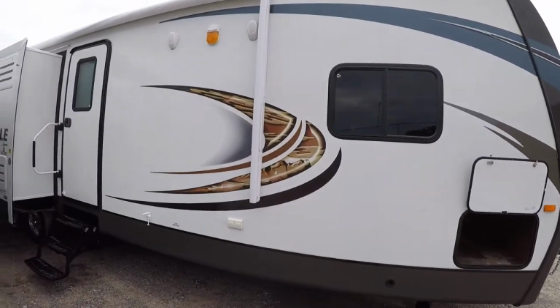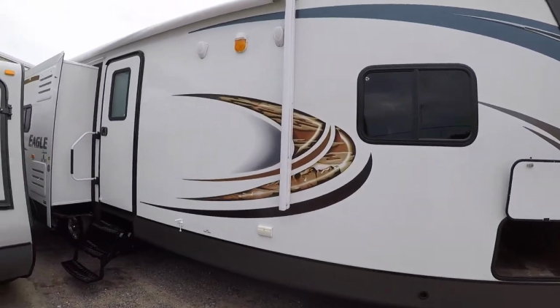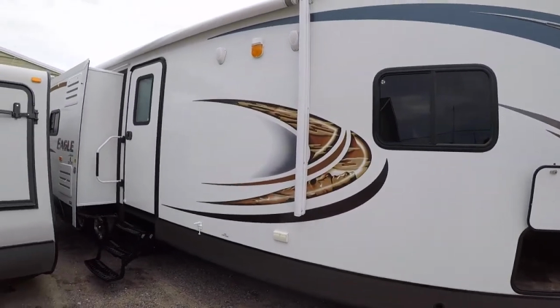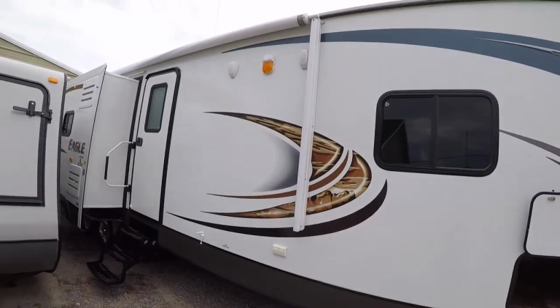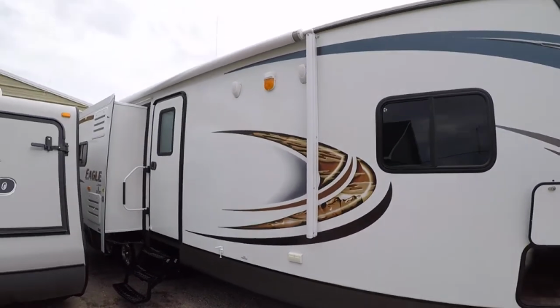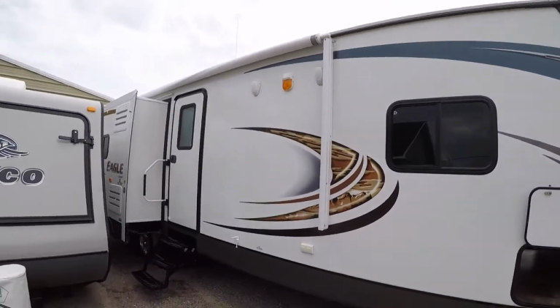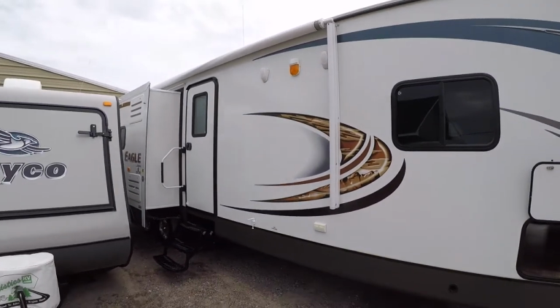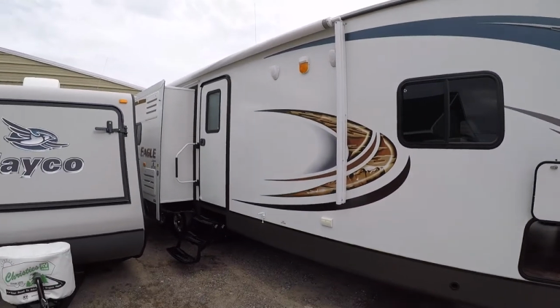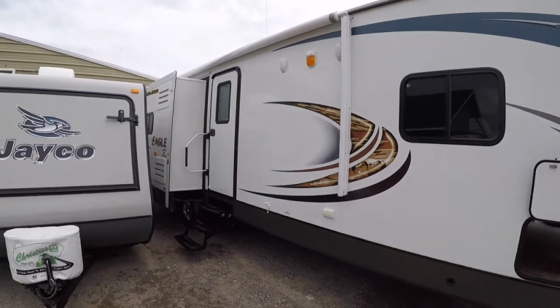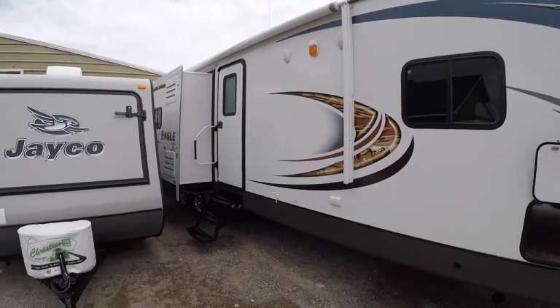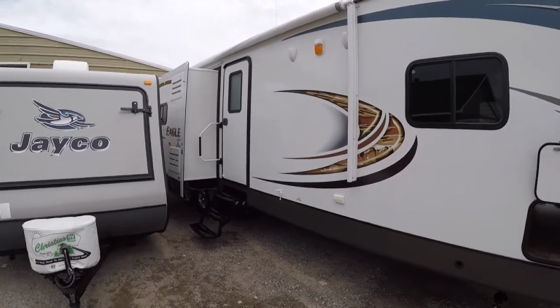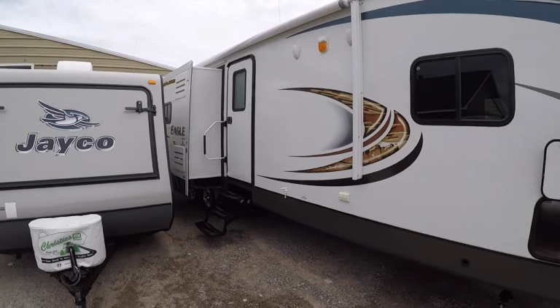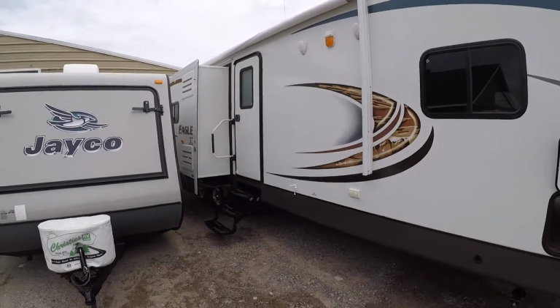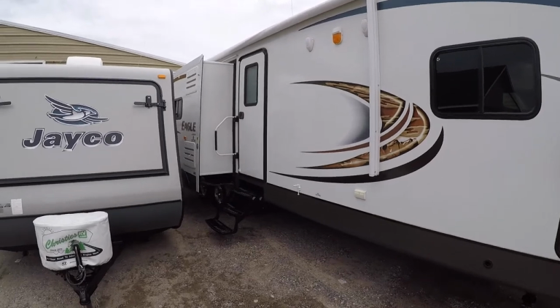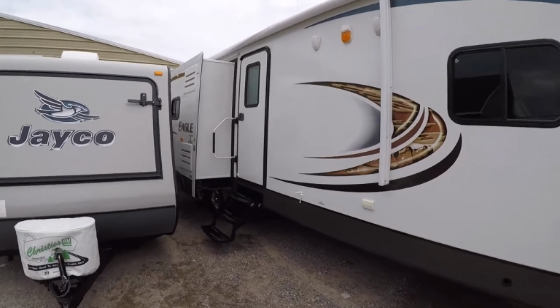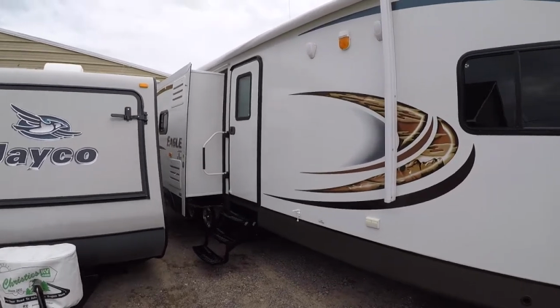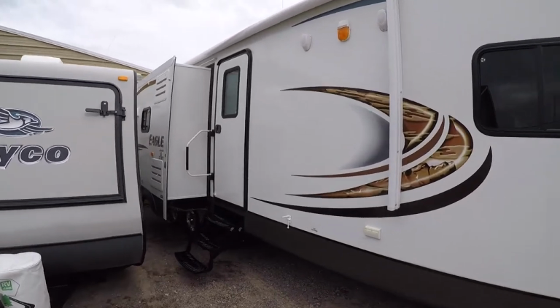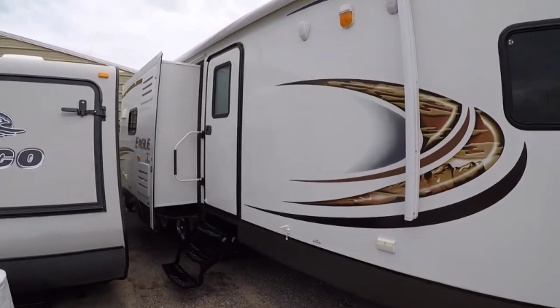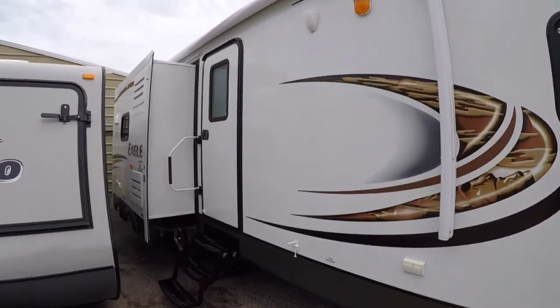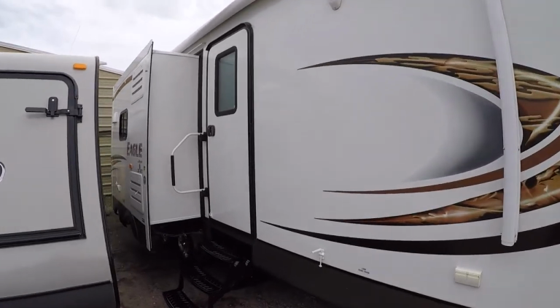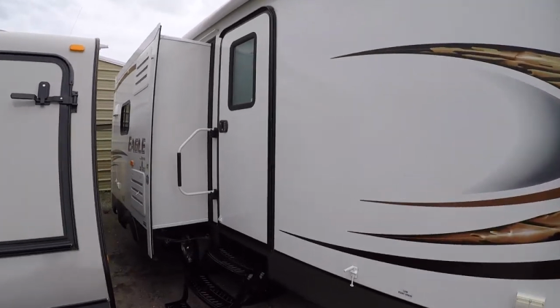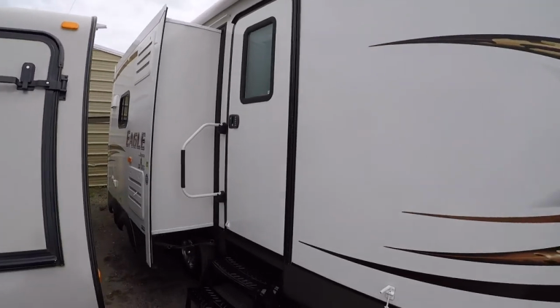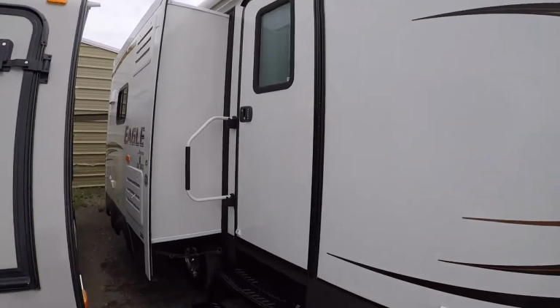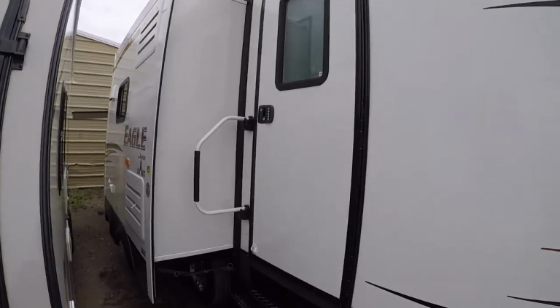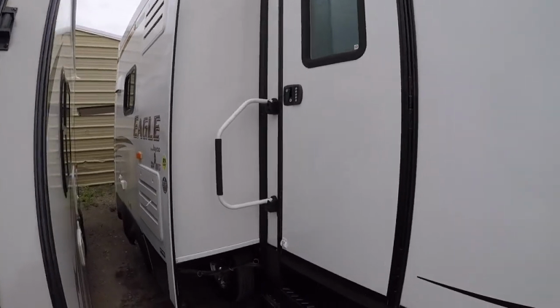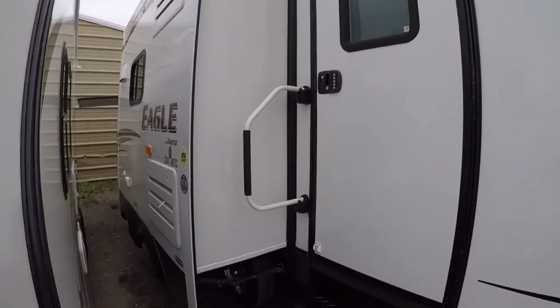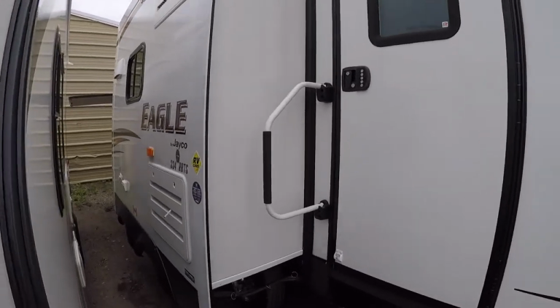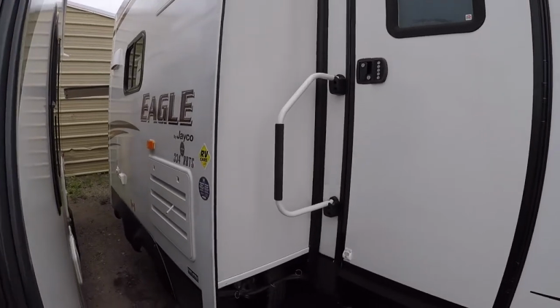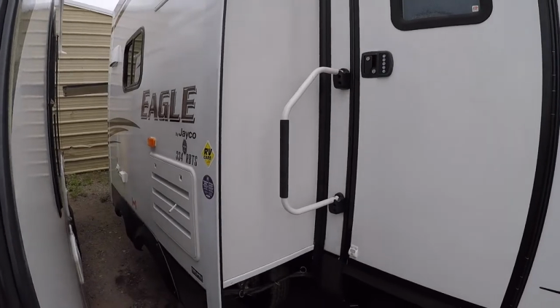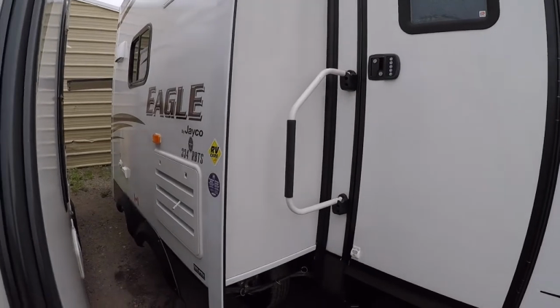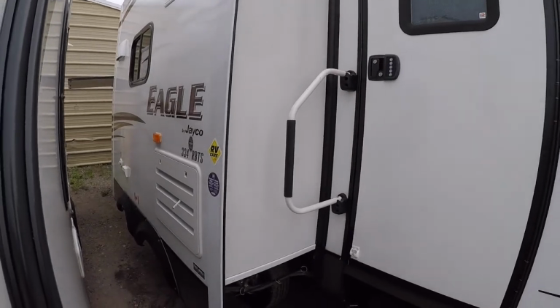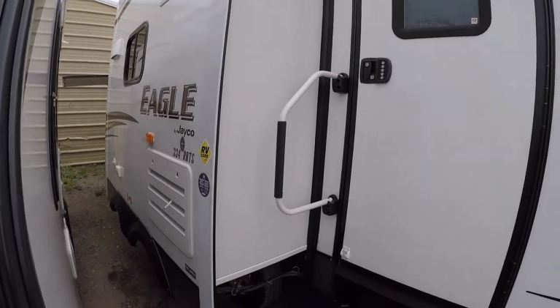Hey guys, BJ from Christie's RV. Today we're going to go through the 2013 Jayco Eagle 334RBTS.